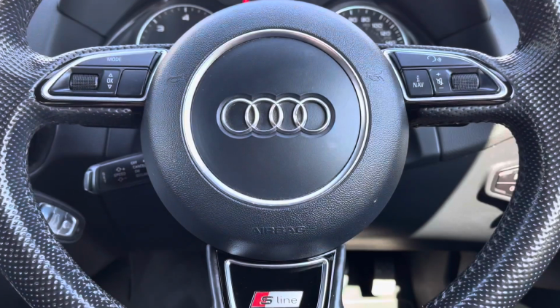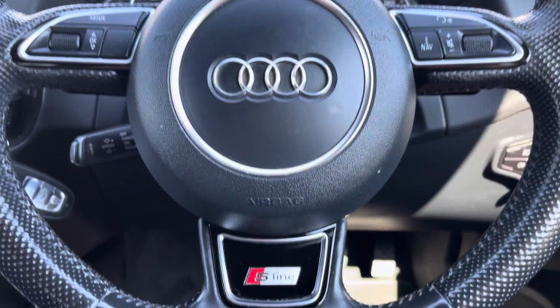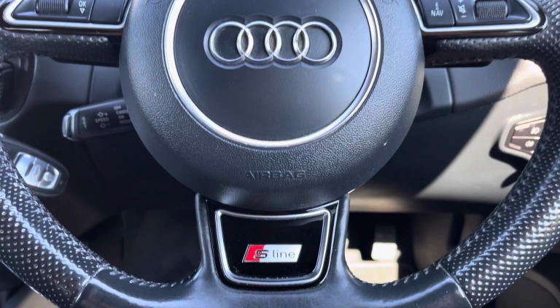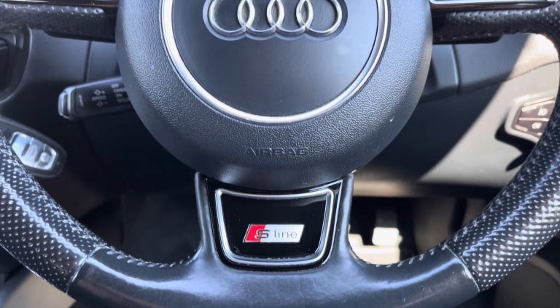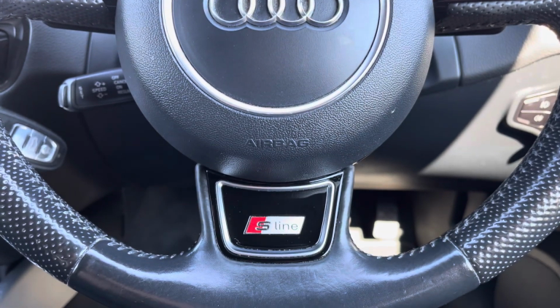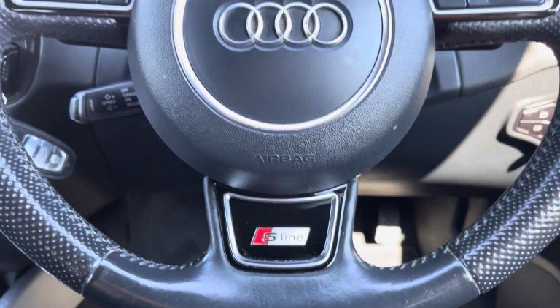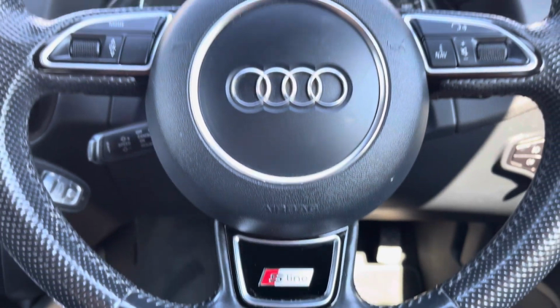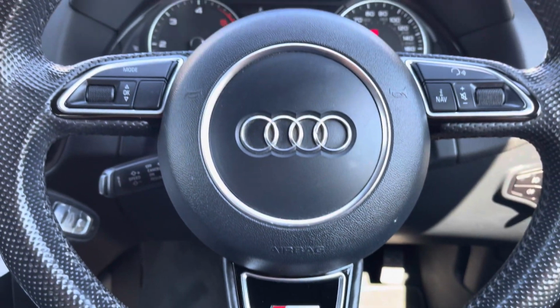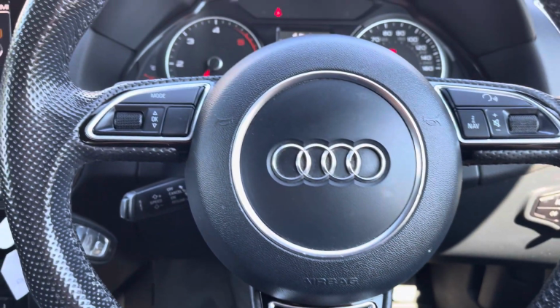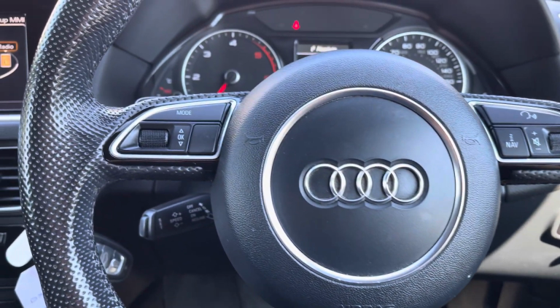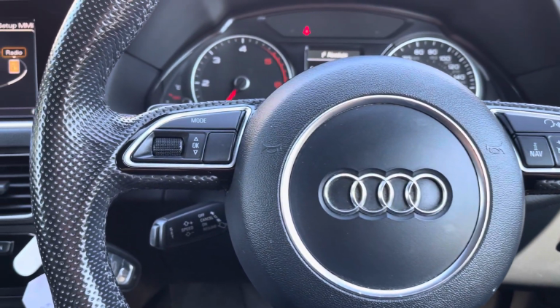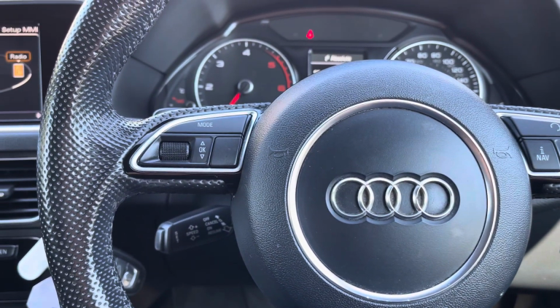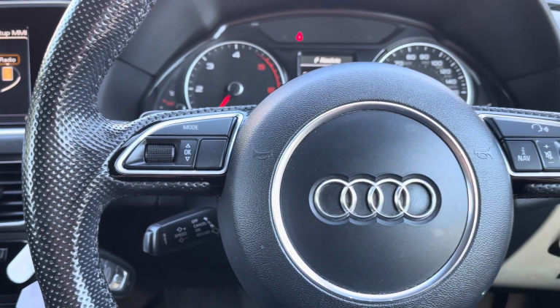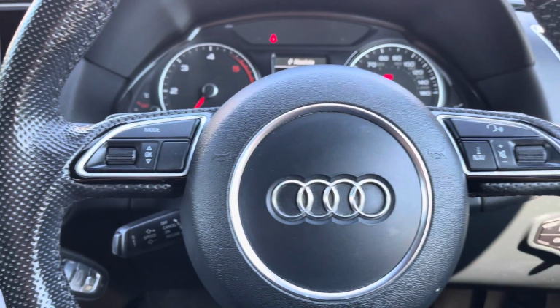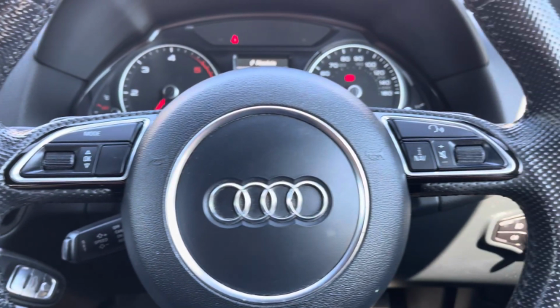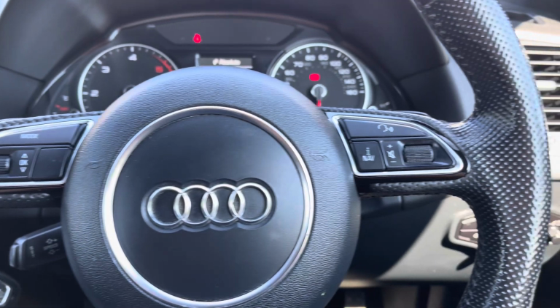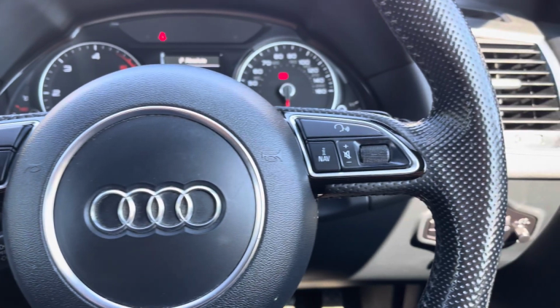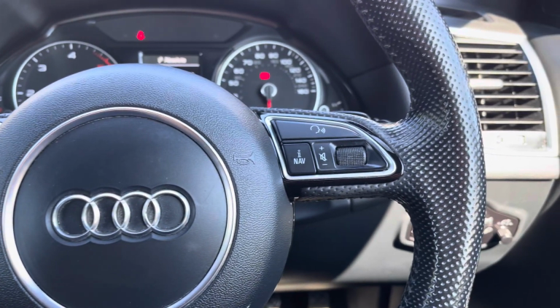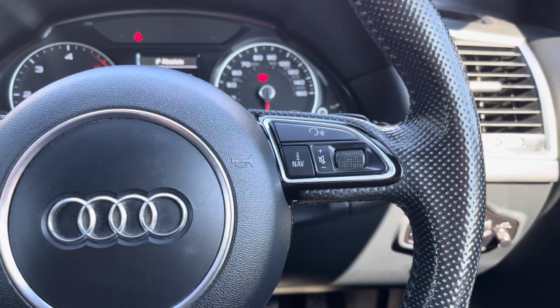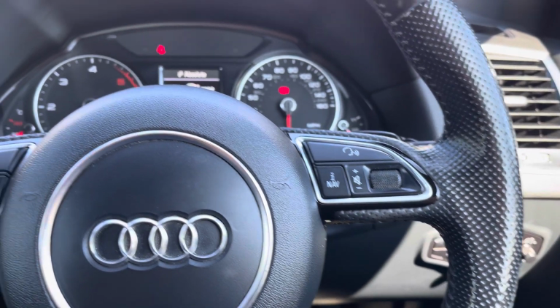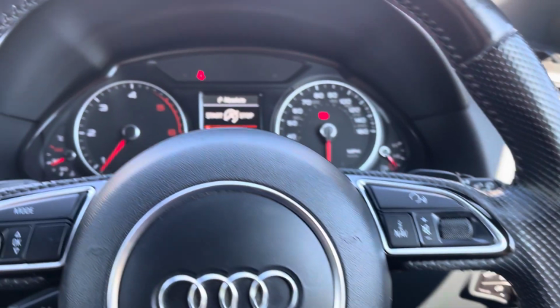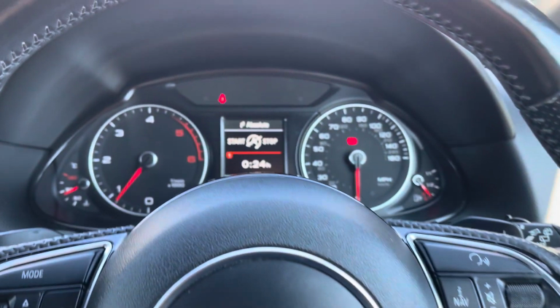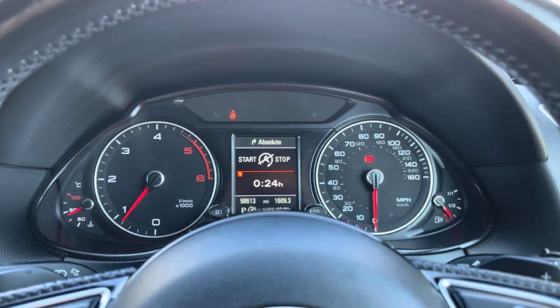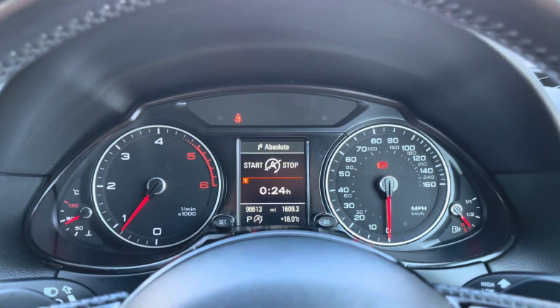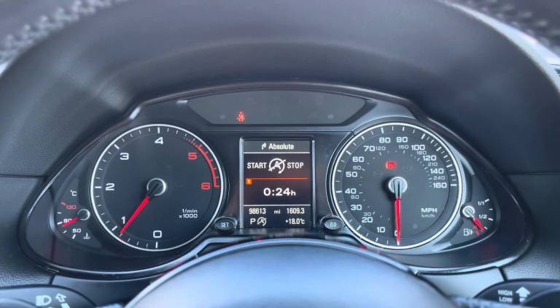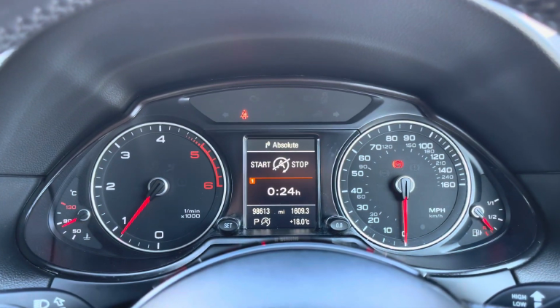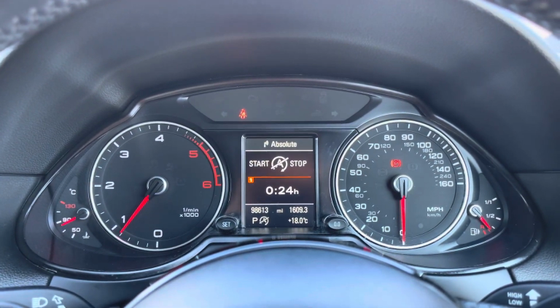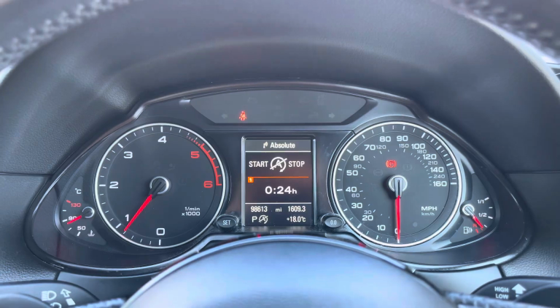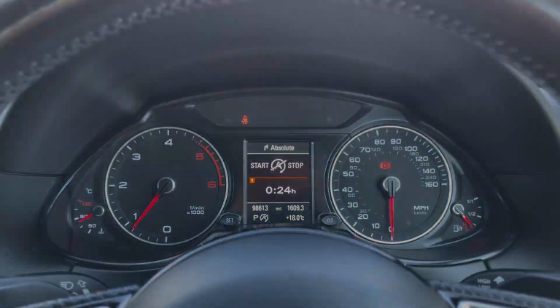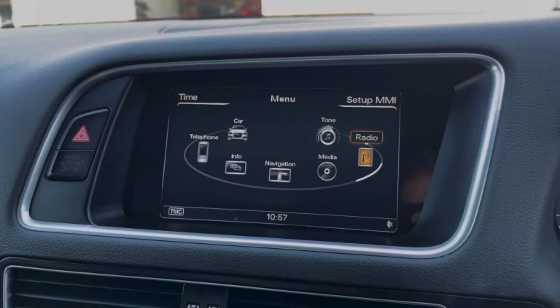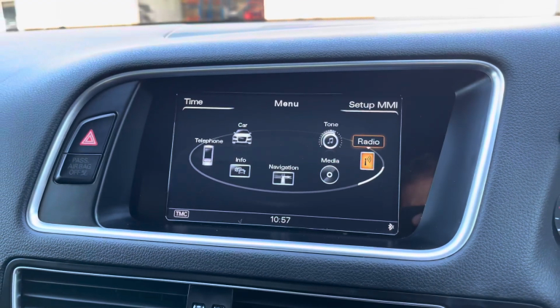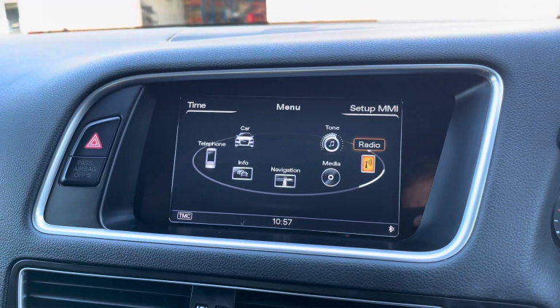Moving on, we have the vehicle's perforated leather optic multifunctional steering wheel which provides access to some of the vehicle's features such as the cruise control from the comfort of your driving position, and just above we have the analogue dials on display.